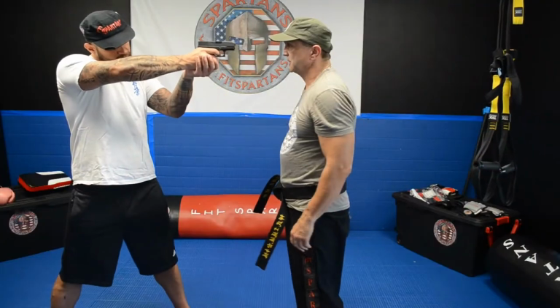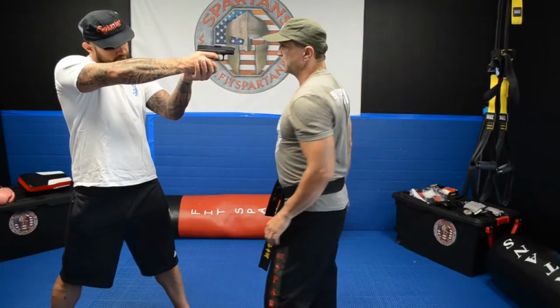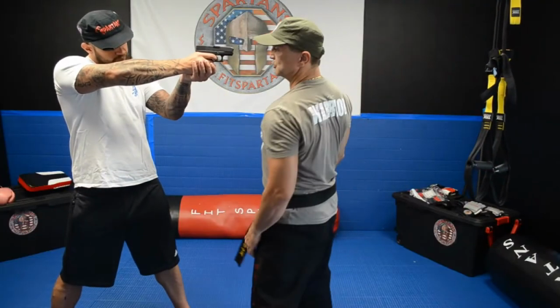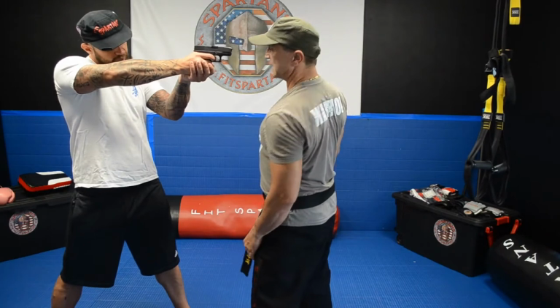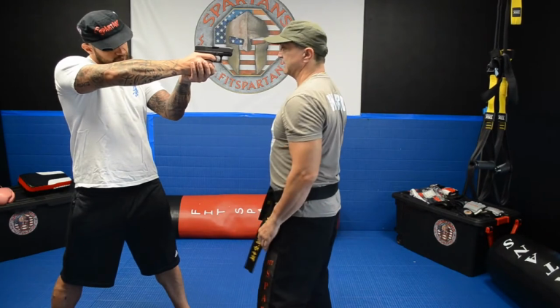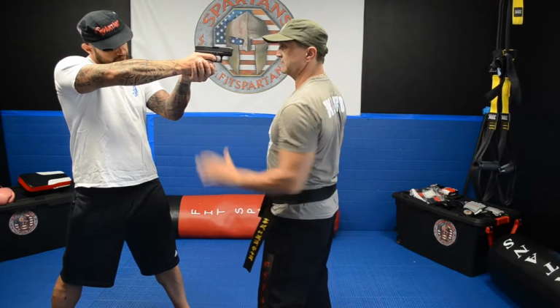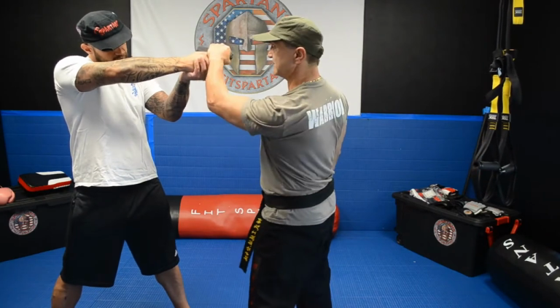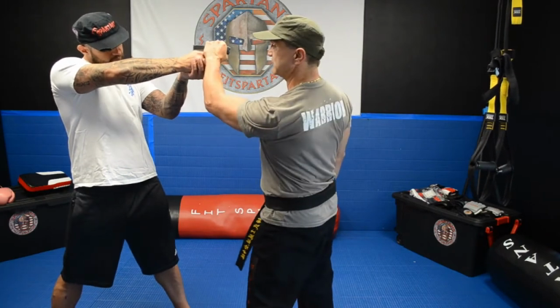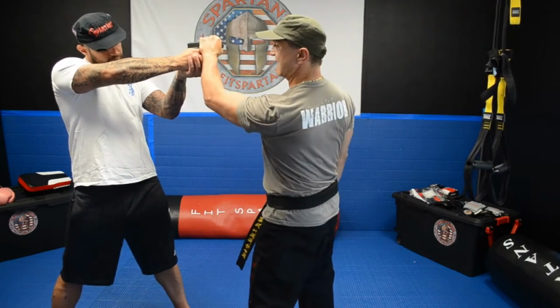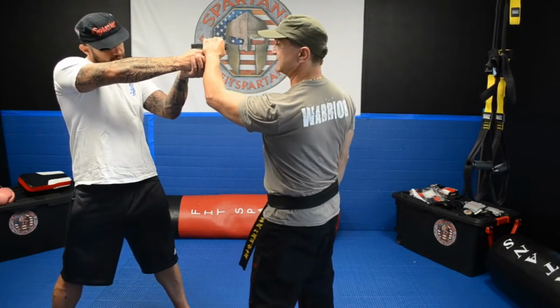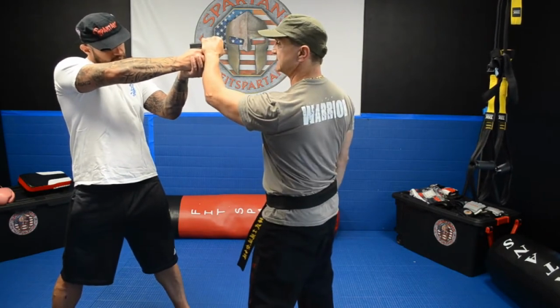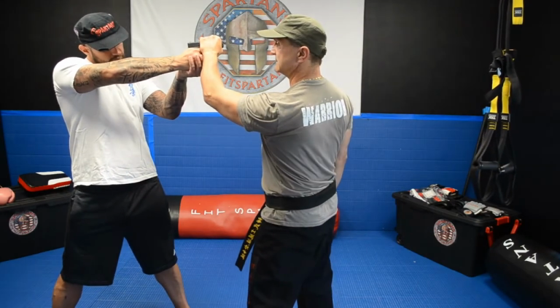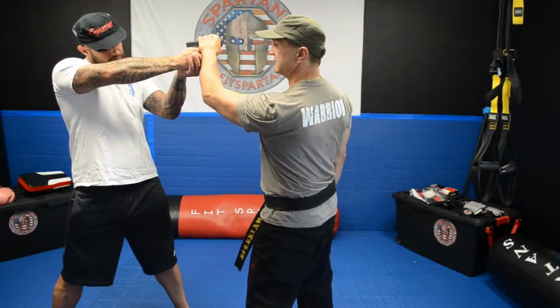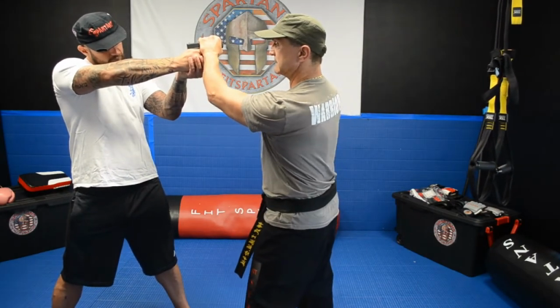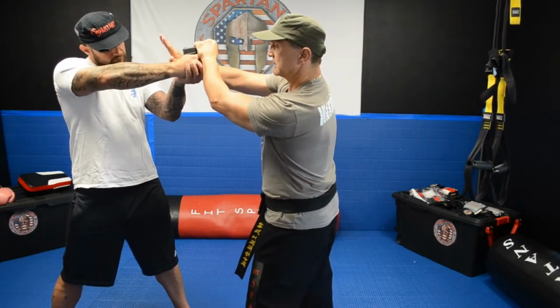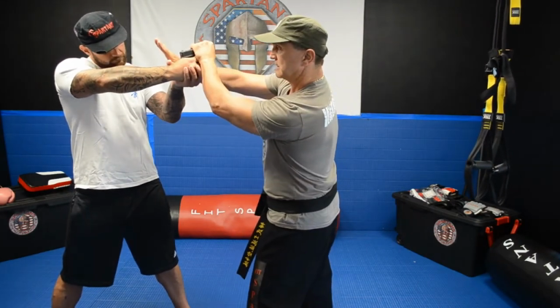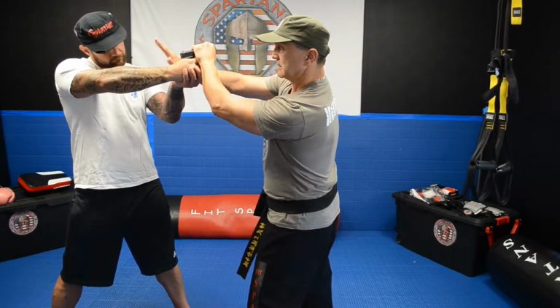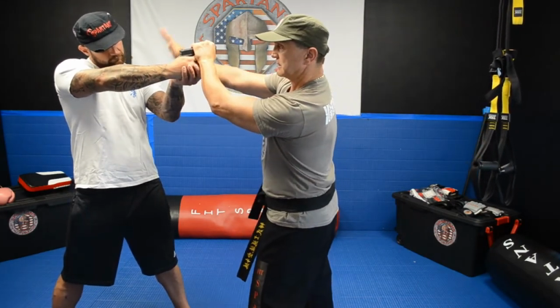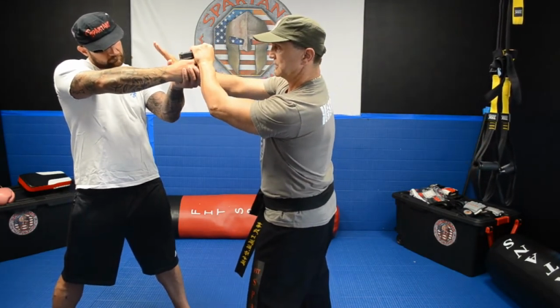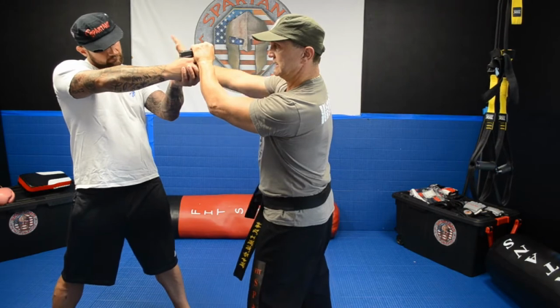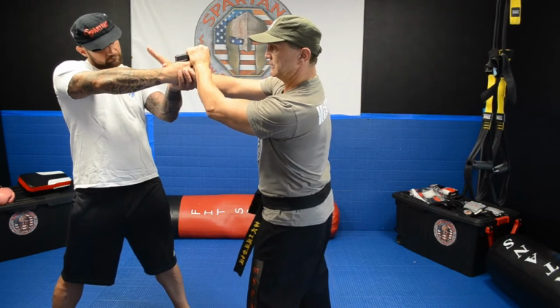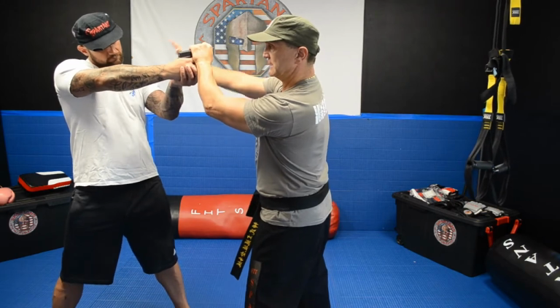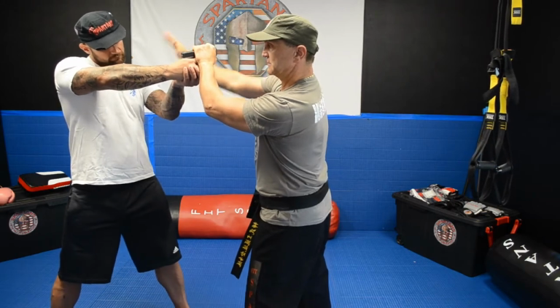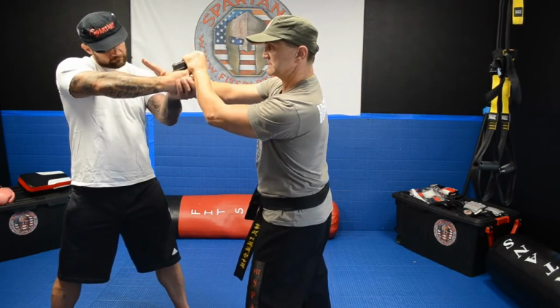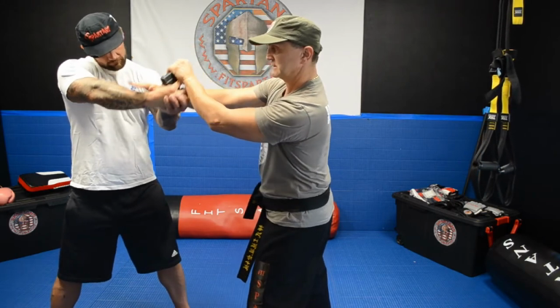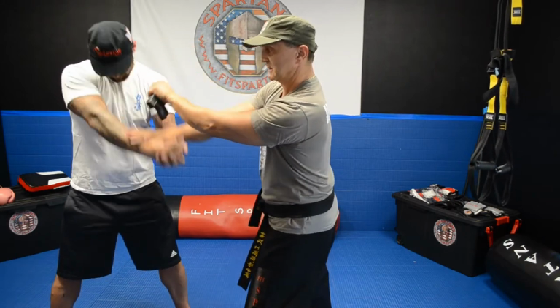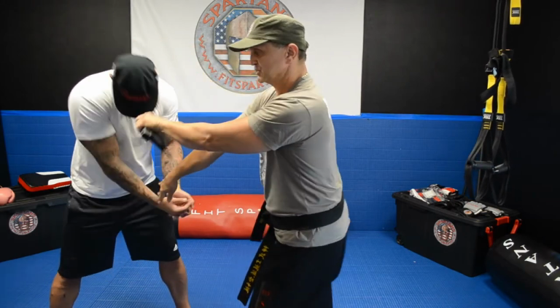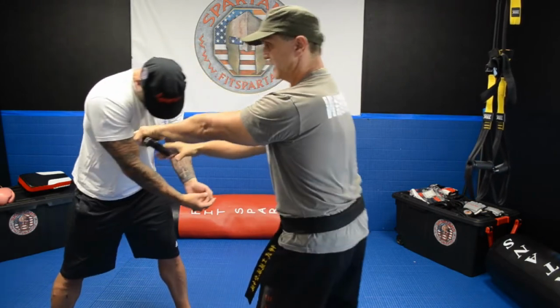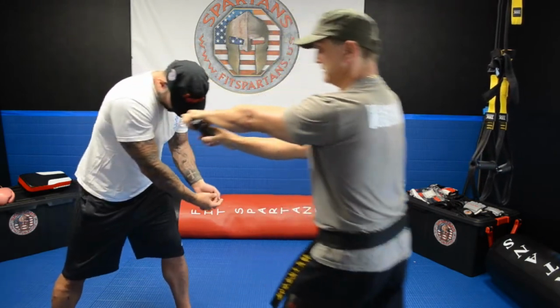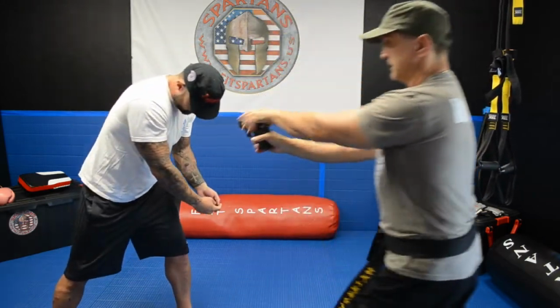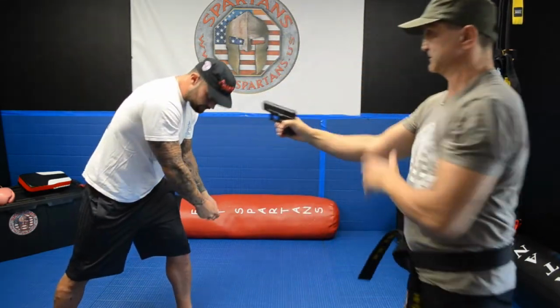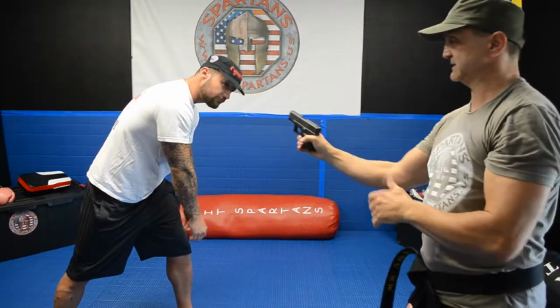You move your head, at the same time you grab it, you can kick a little bit behind the foot, push it down, and you grab it.